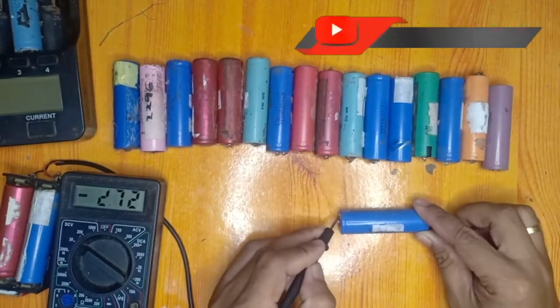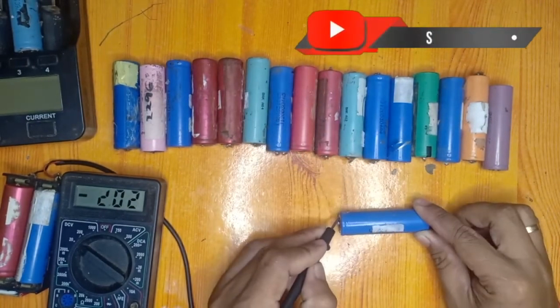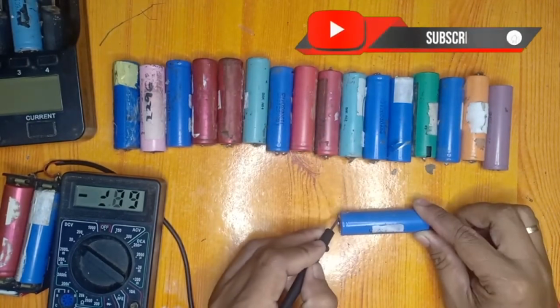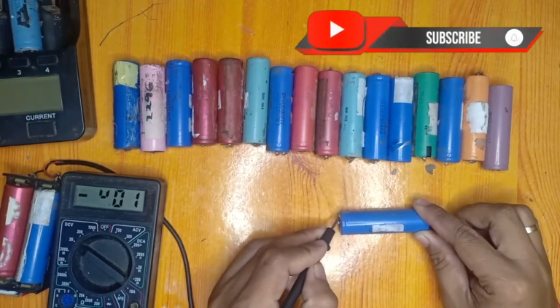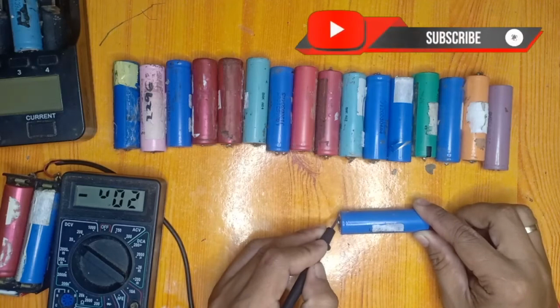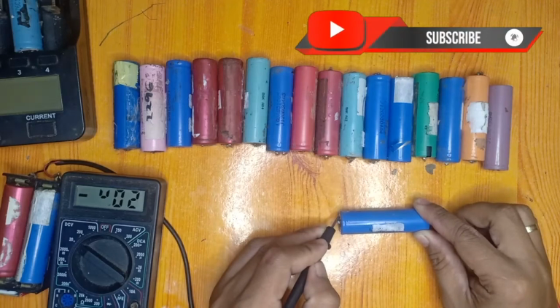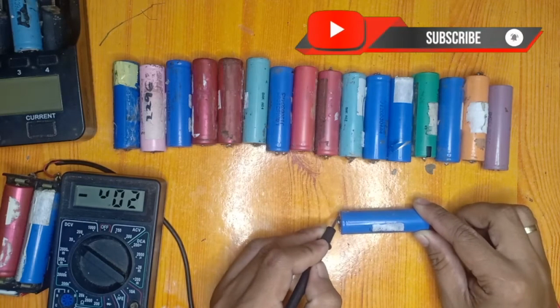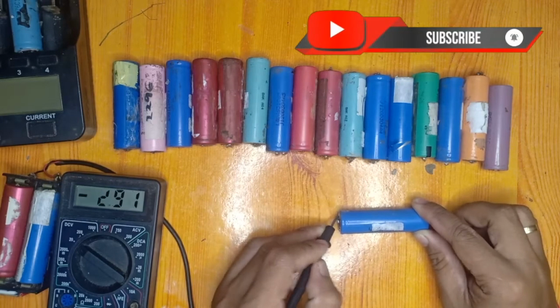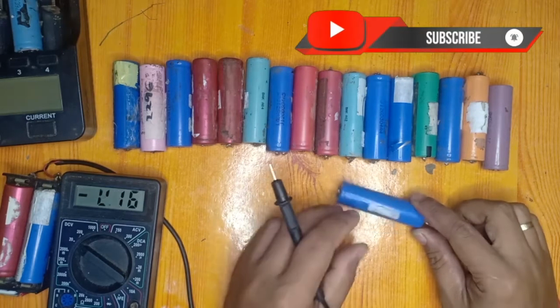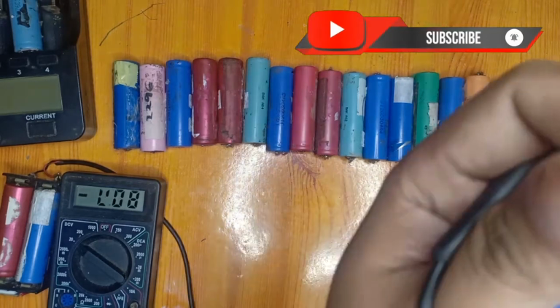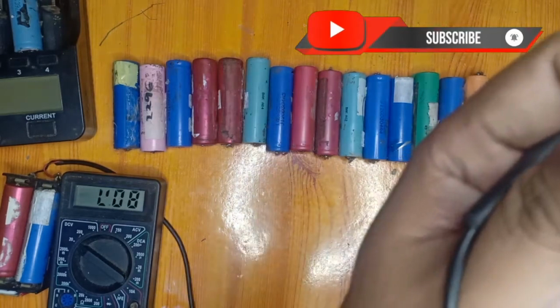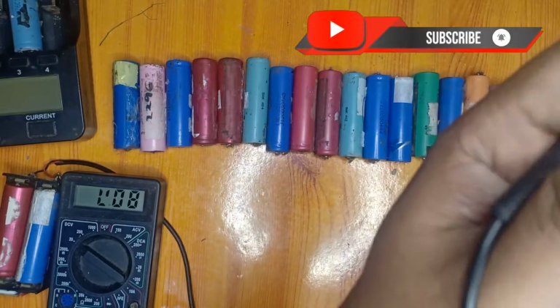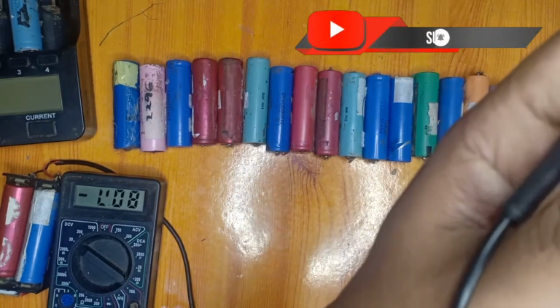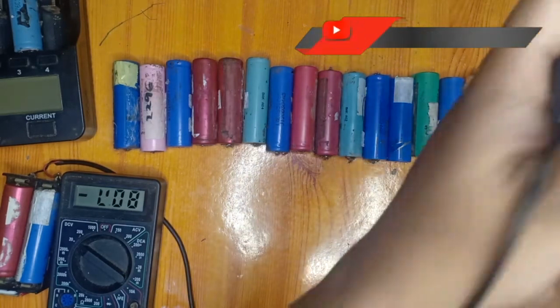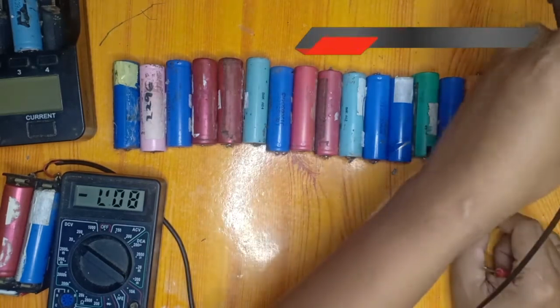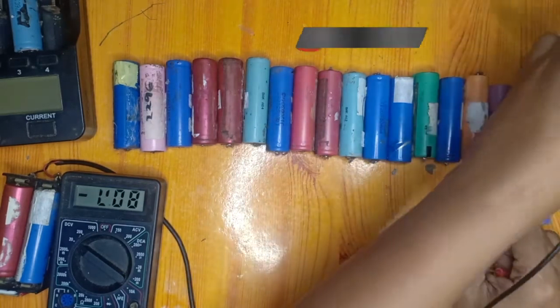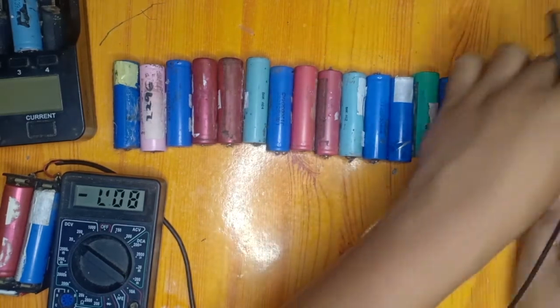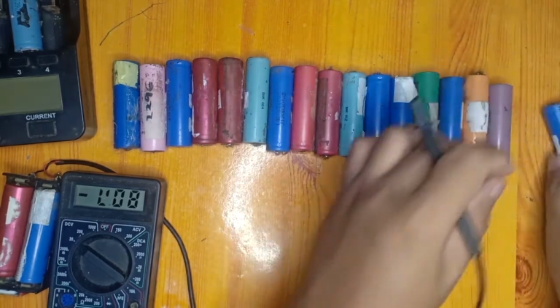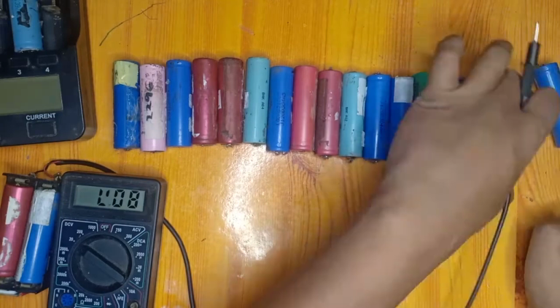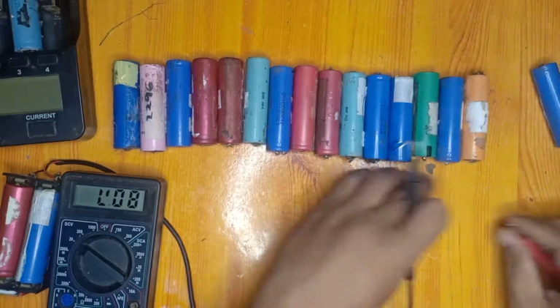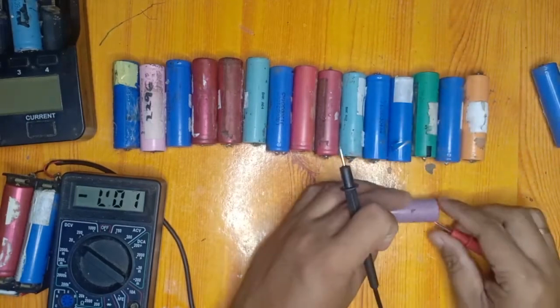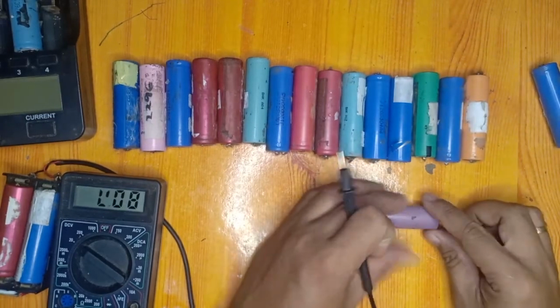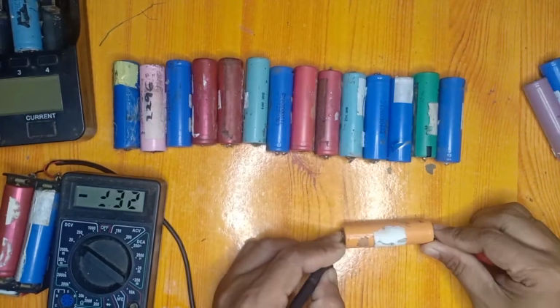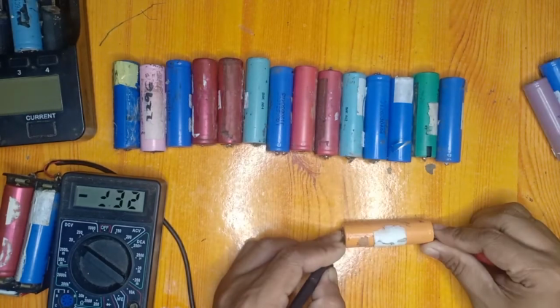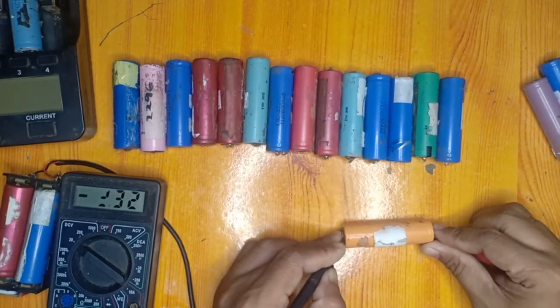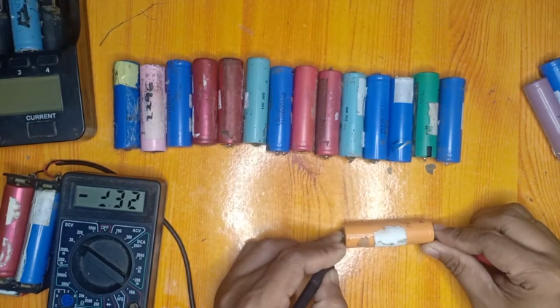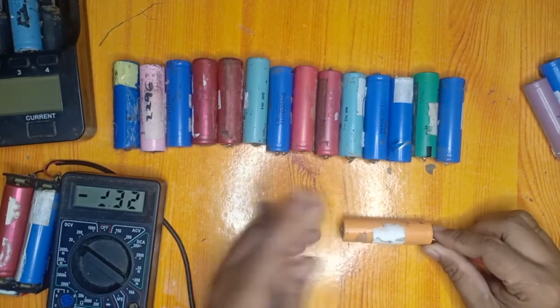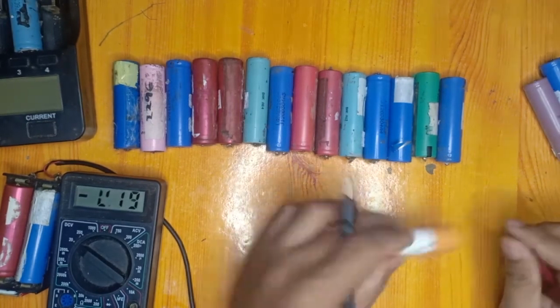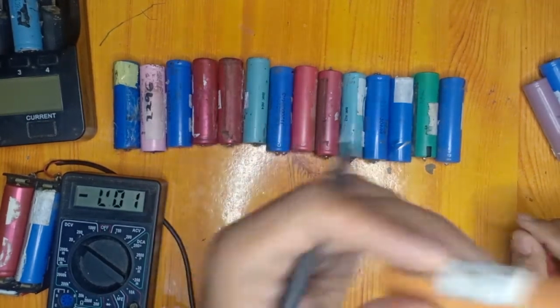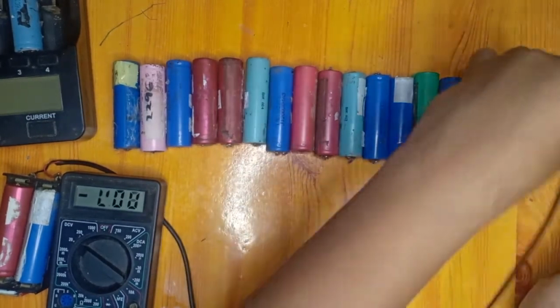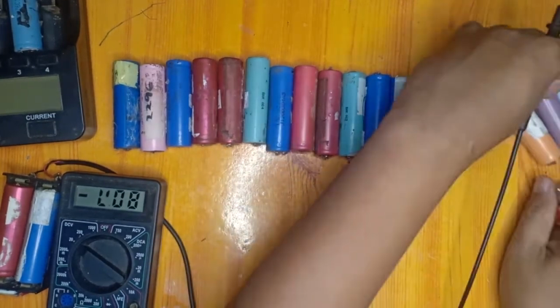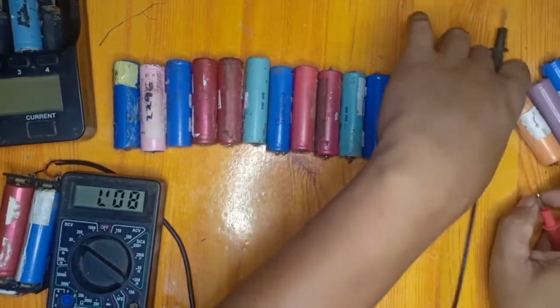The voltage is around 4.02 volts — we will classify it as Class A or a good battery. This next one is around 3.32 volts — again, a good battery.